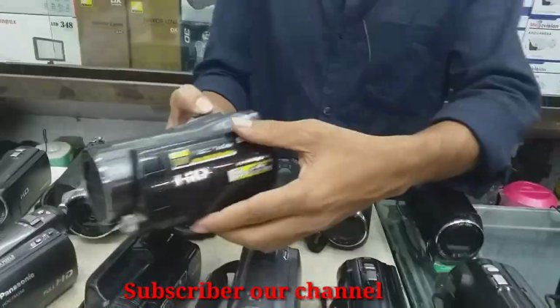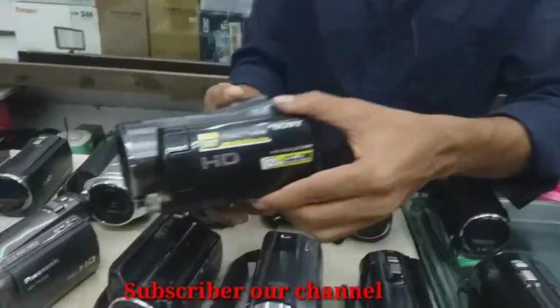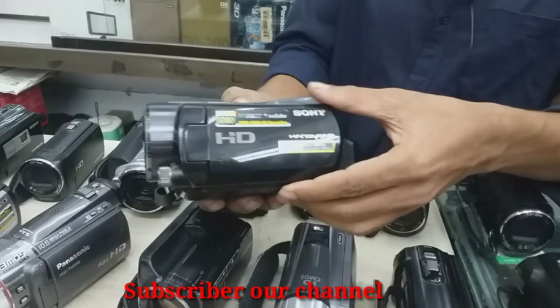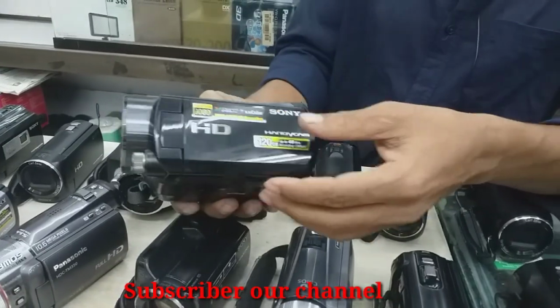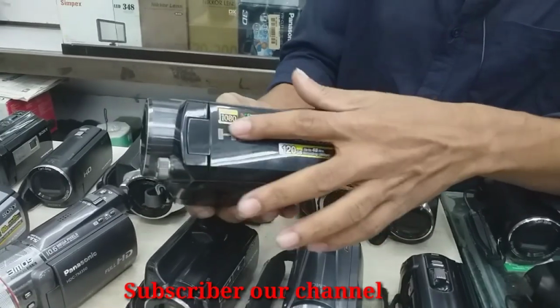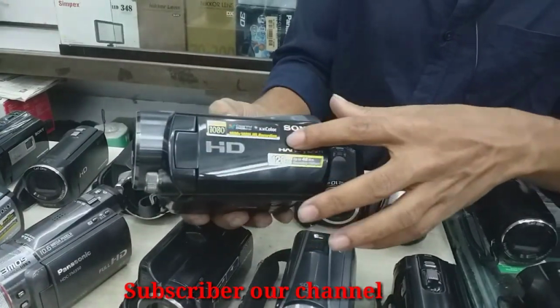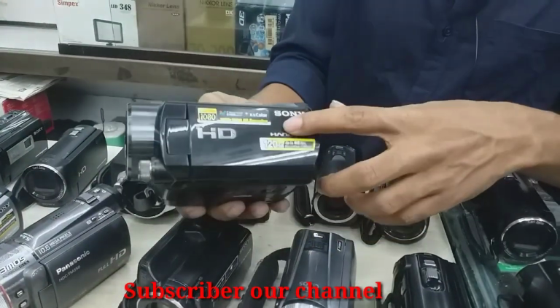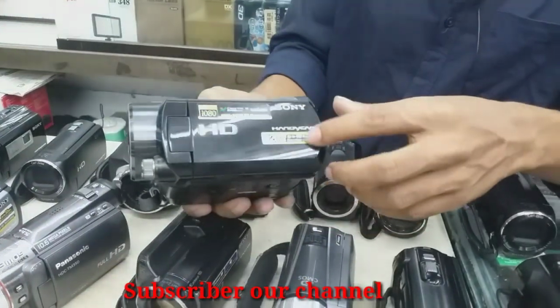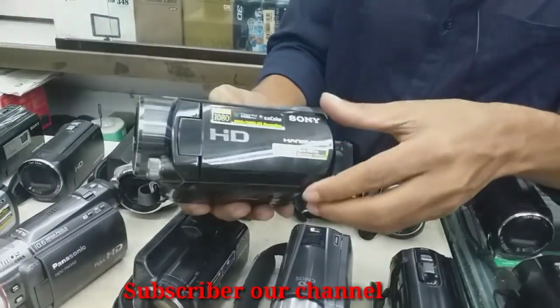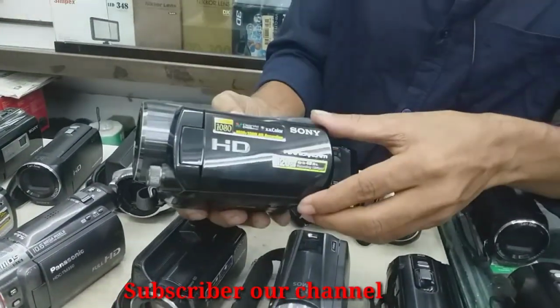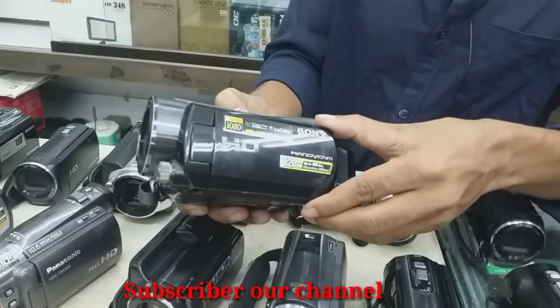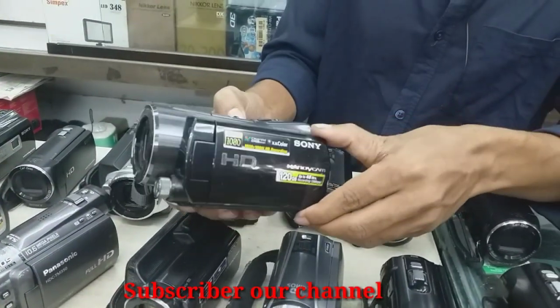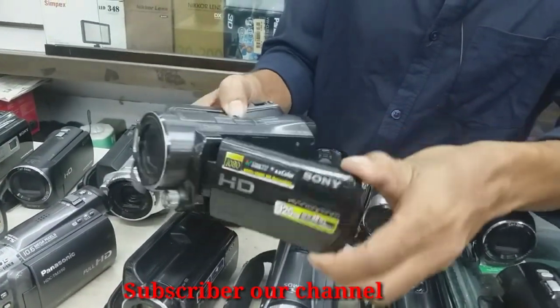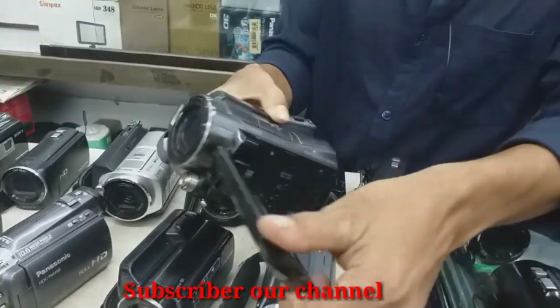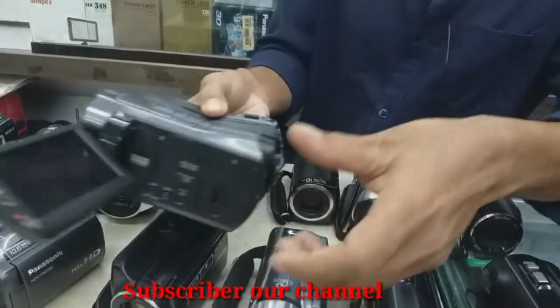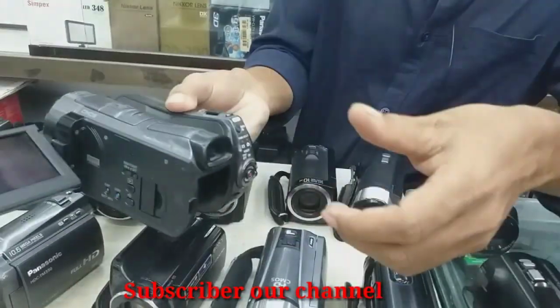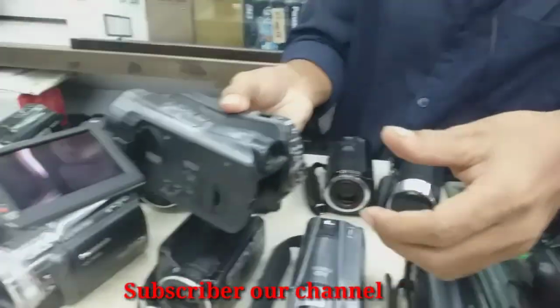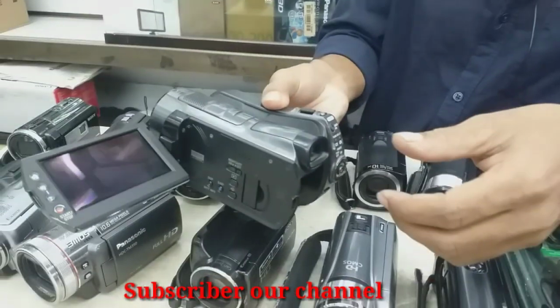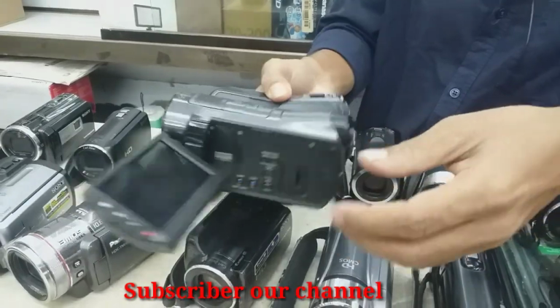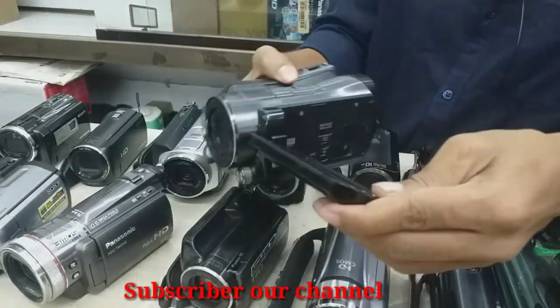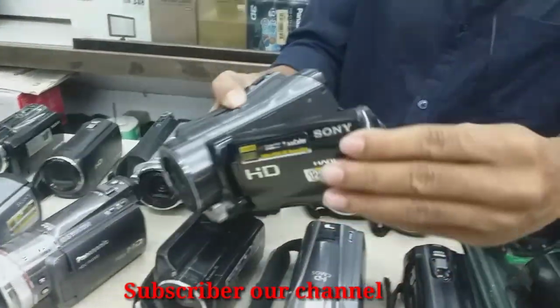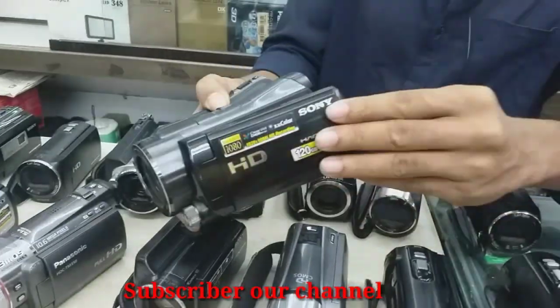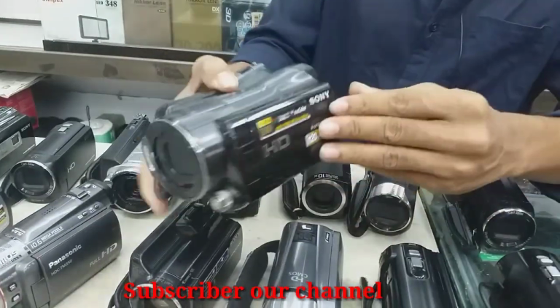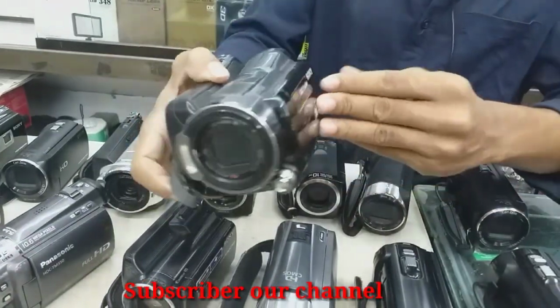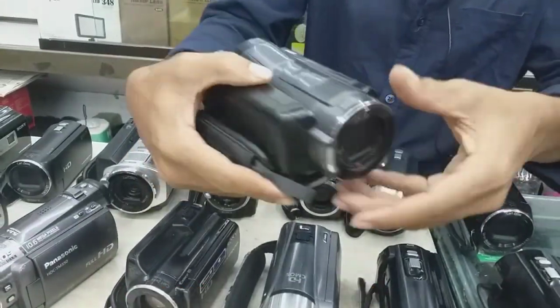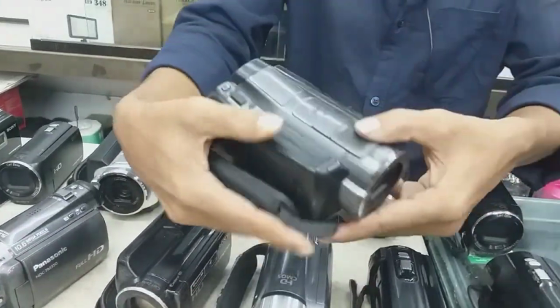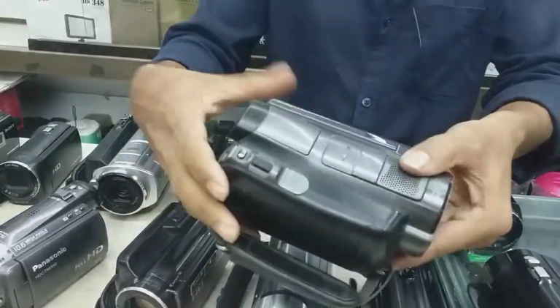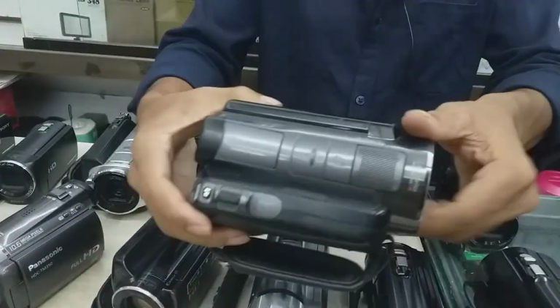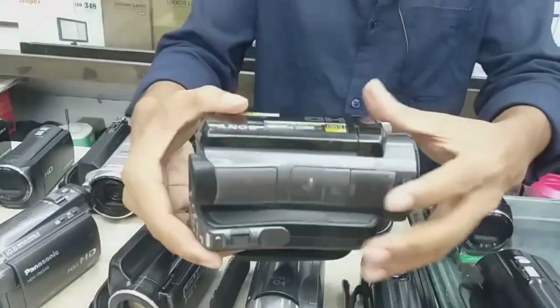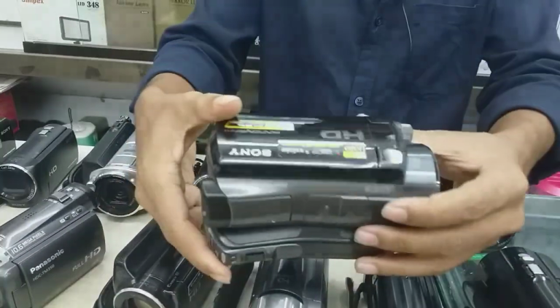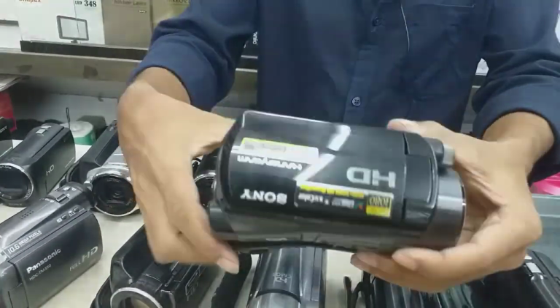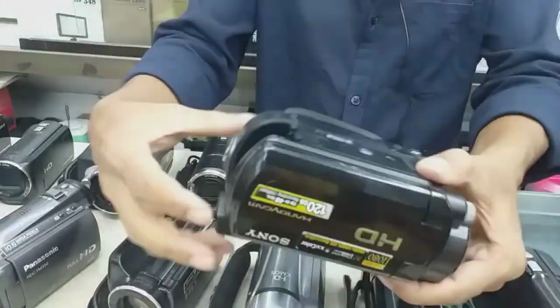Let's look at how it looks — a Full HD camera. We can see the camera on the camera.